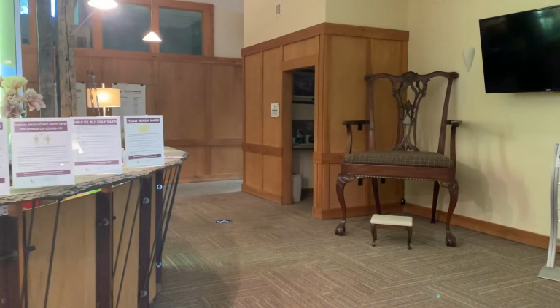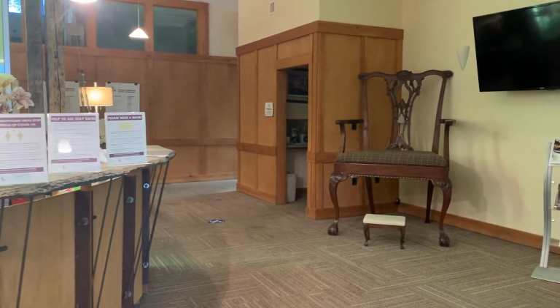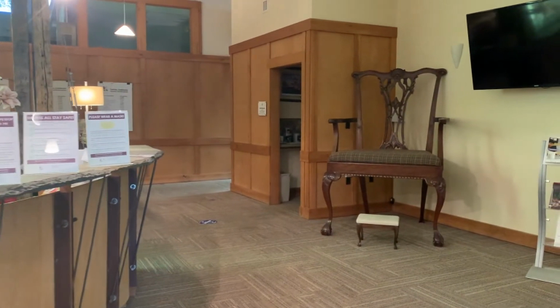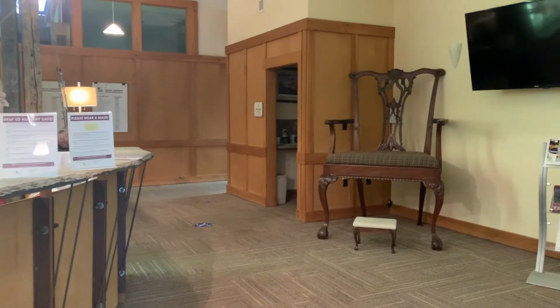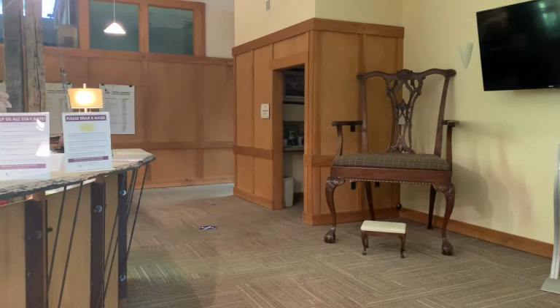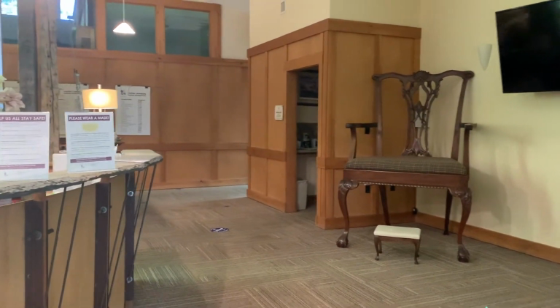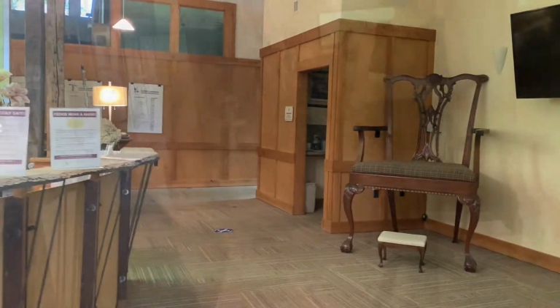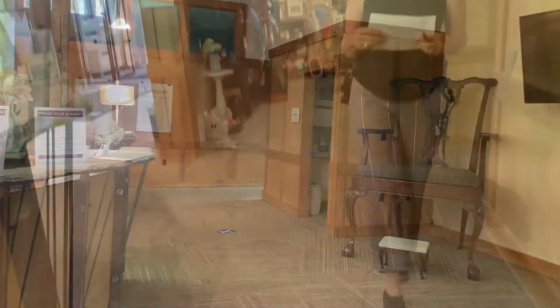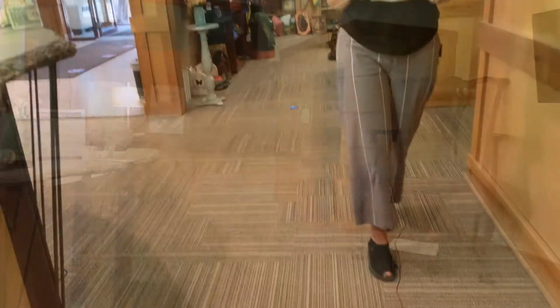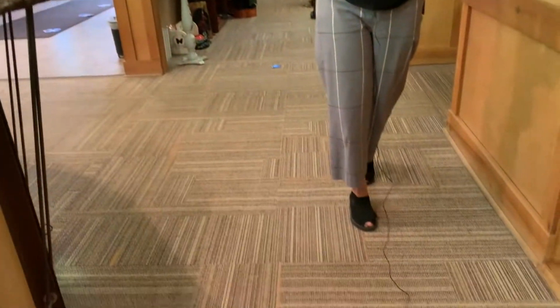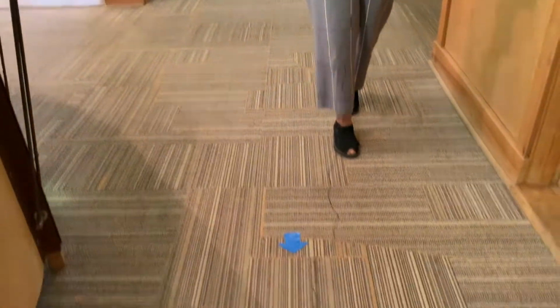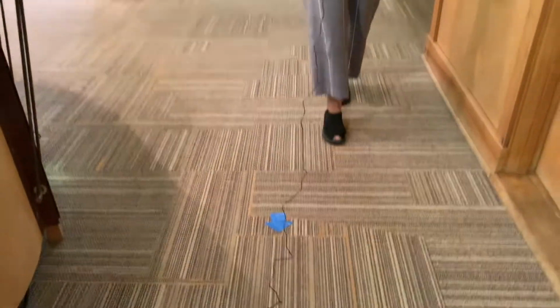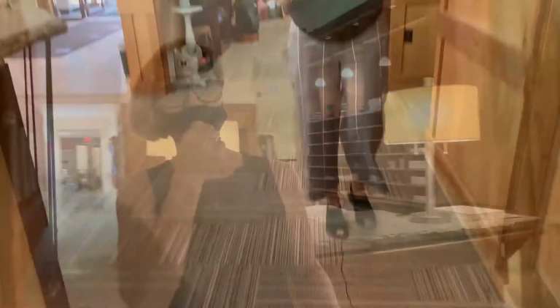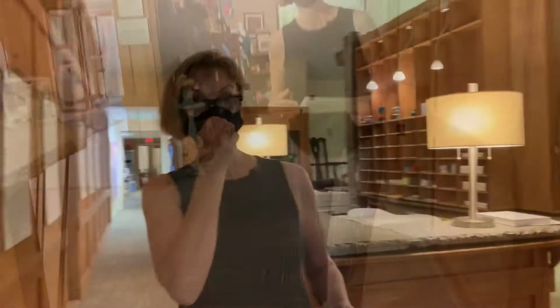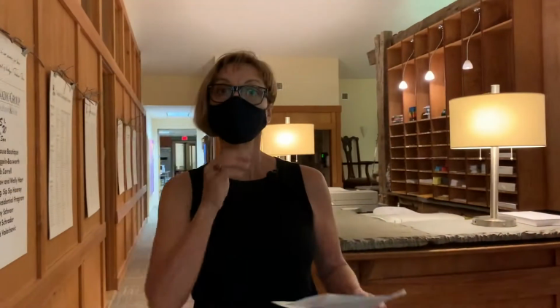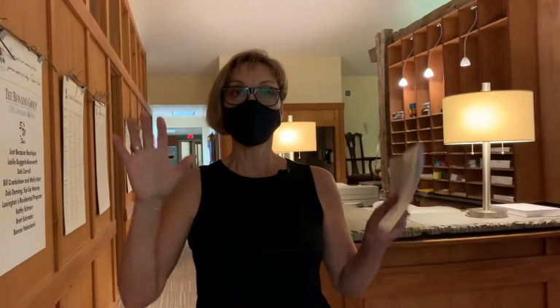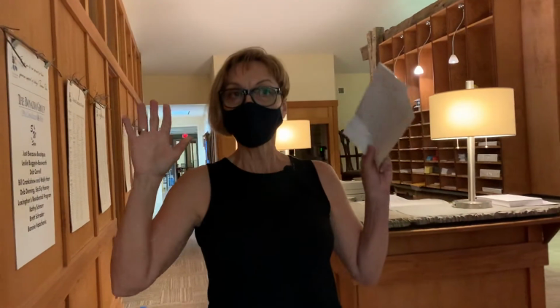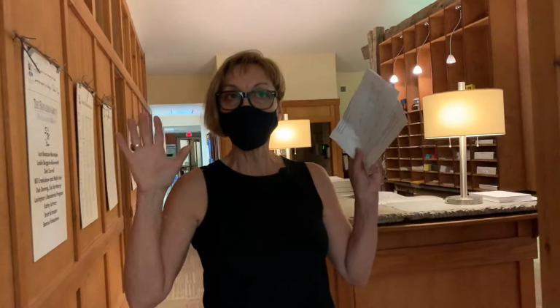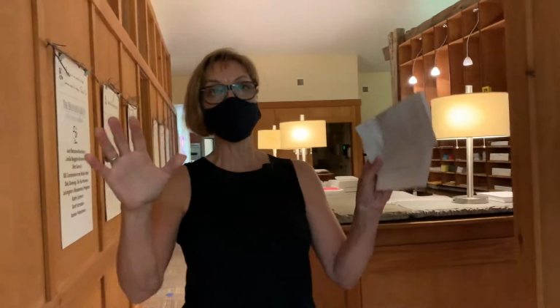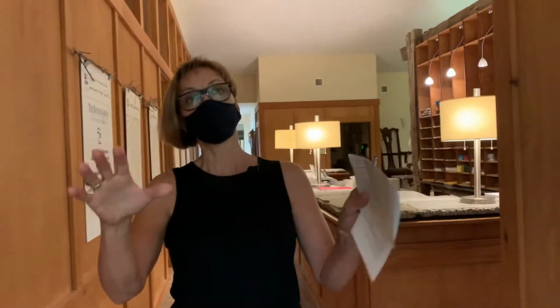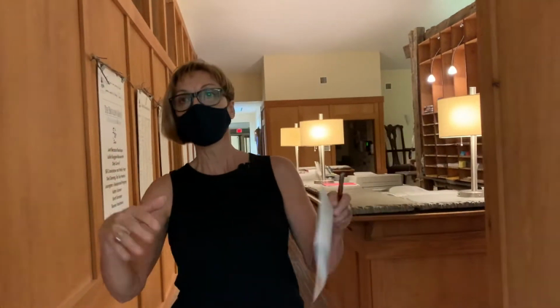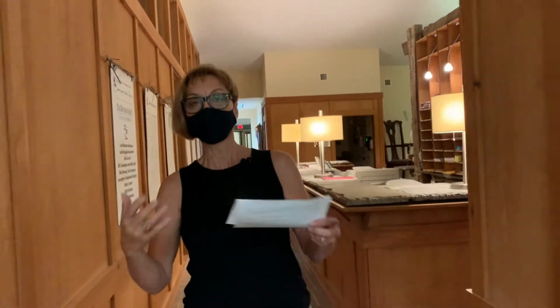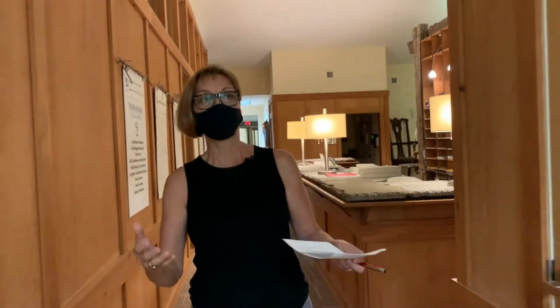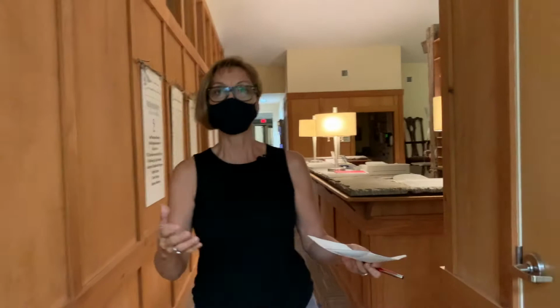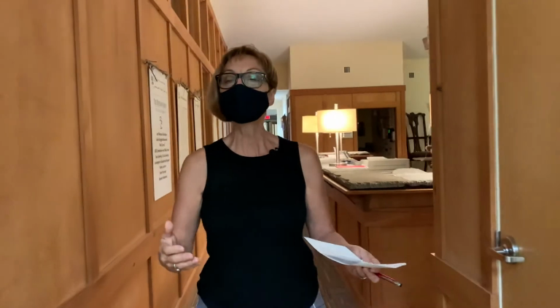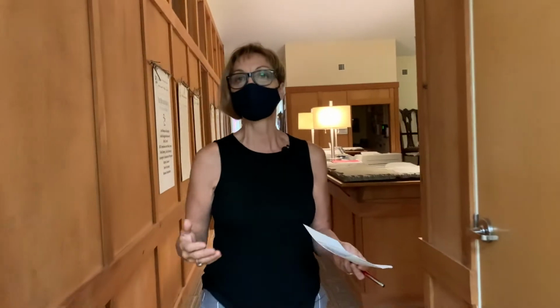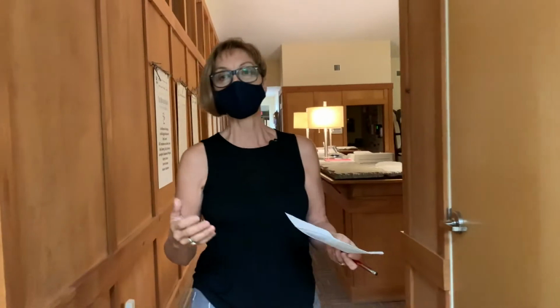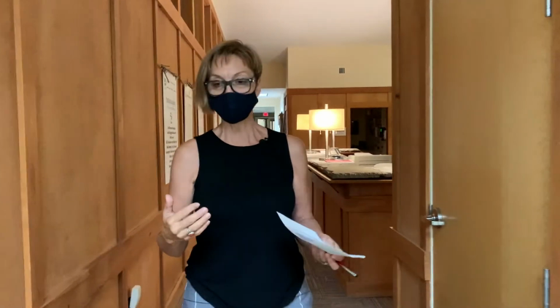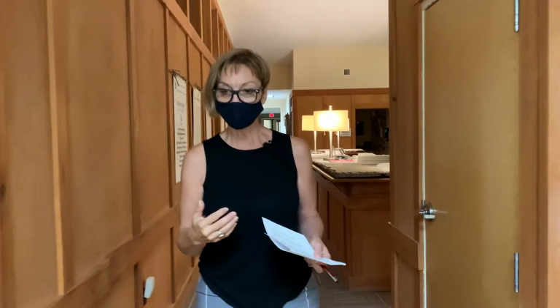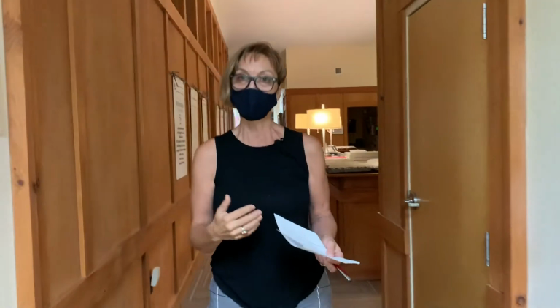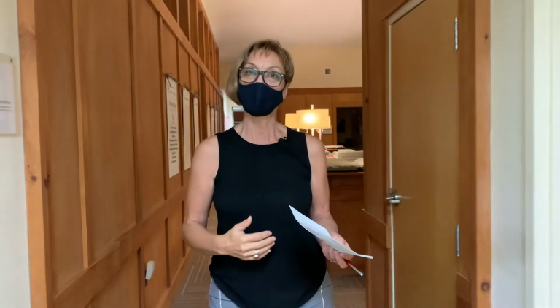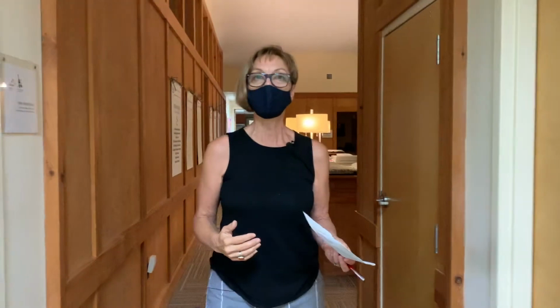Stay to the right of the front reception desk and follow the arrows. We're going to view the artwork all the way down this hallway. It's empty currently, but this is the direction you're going to want to go in.